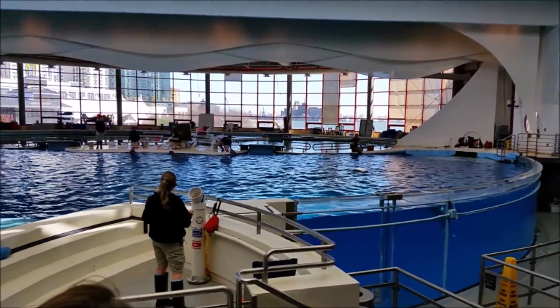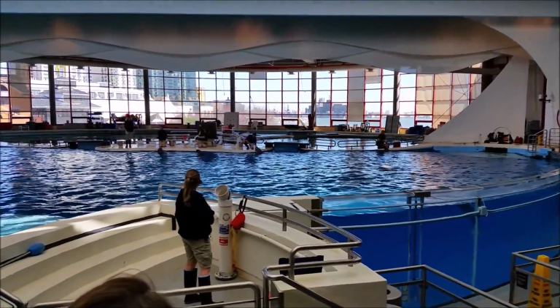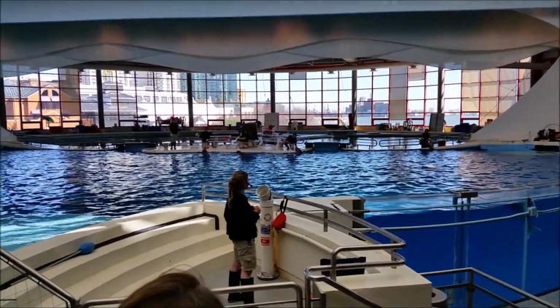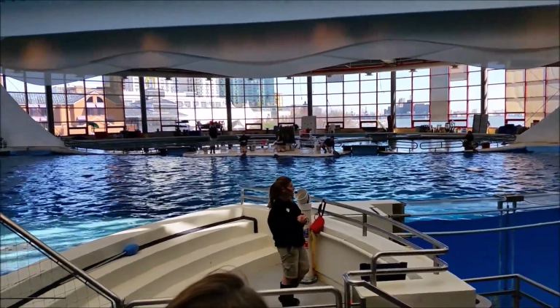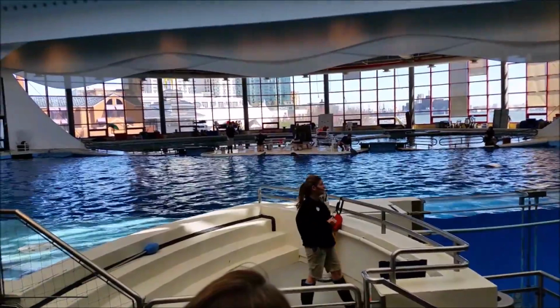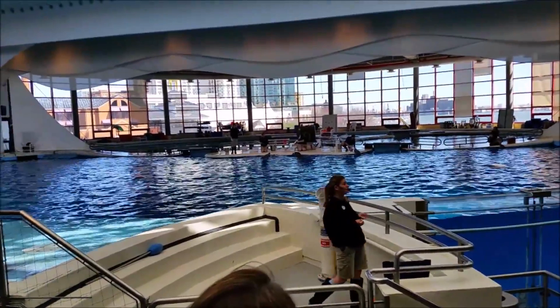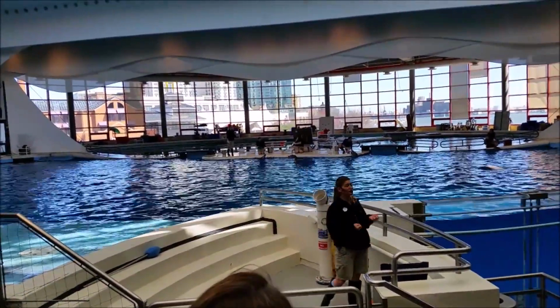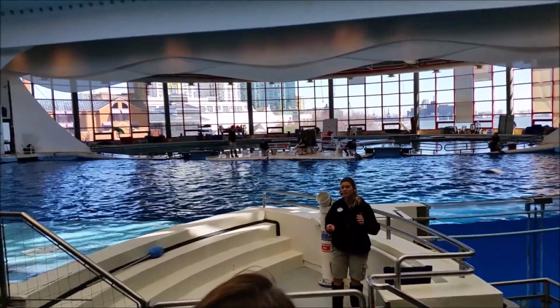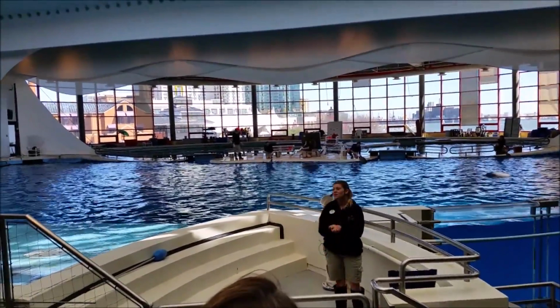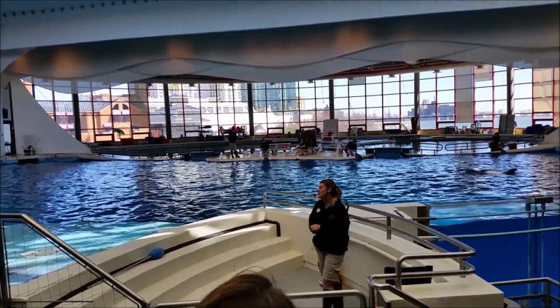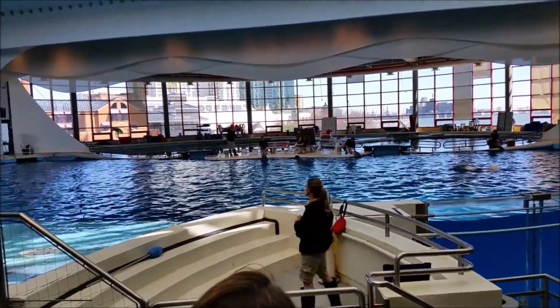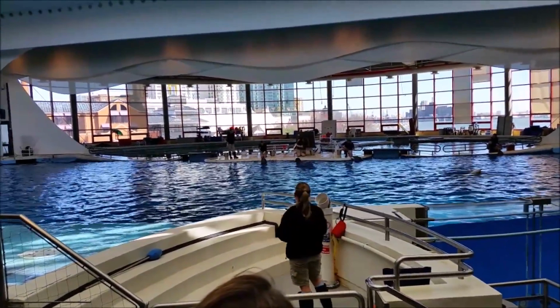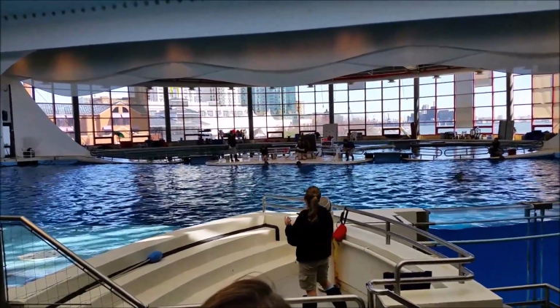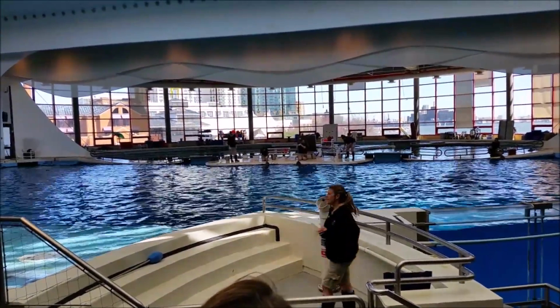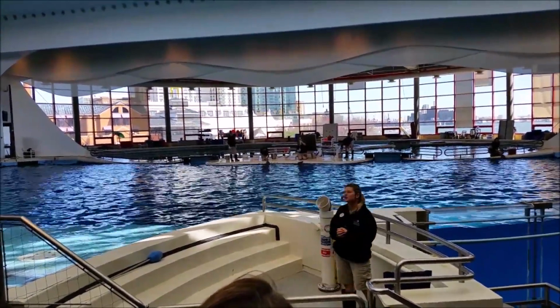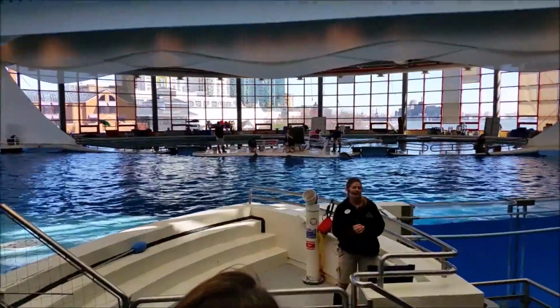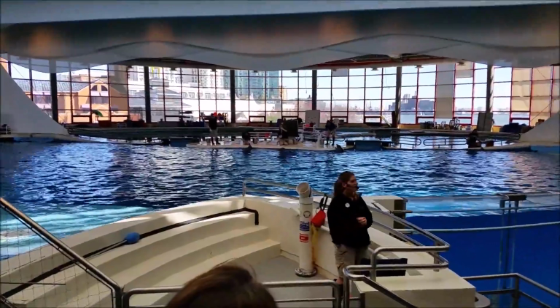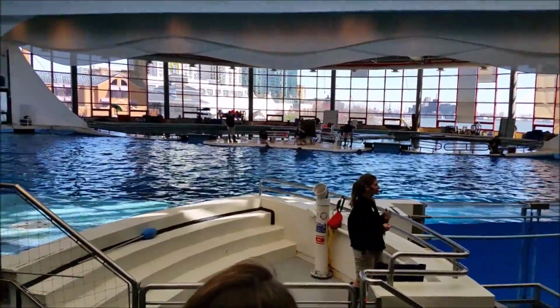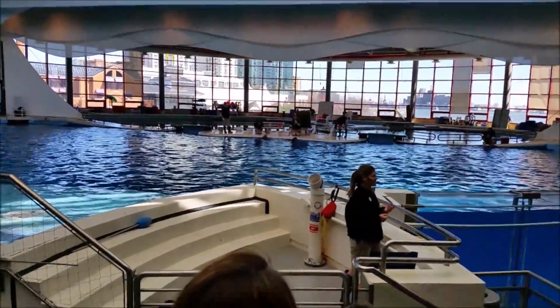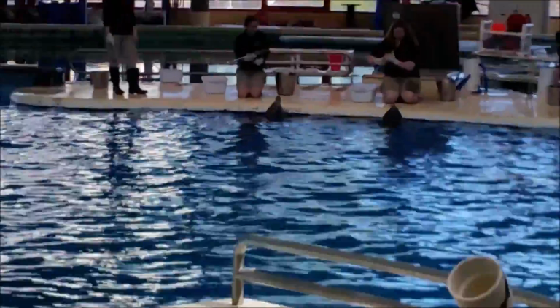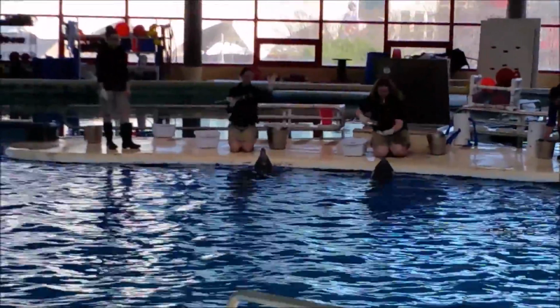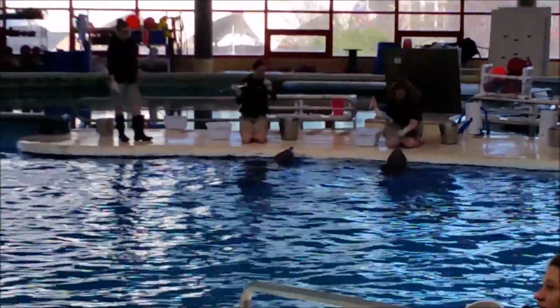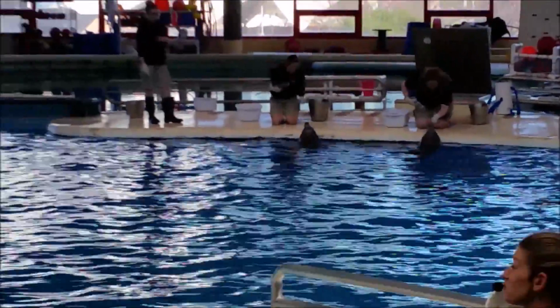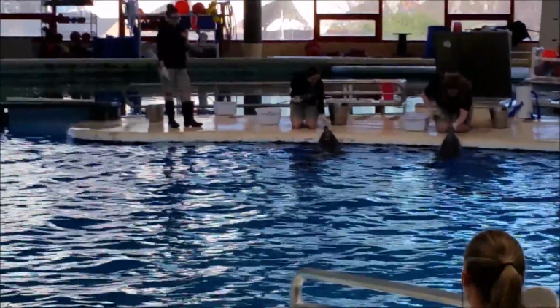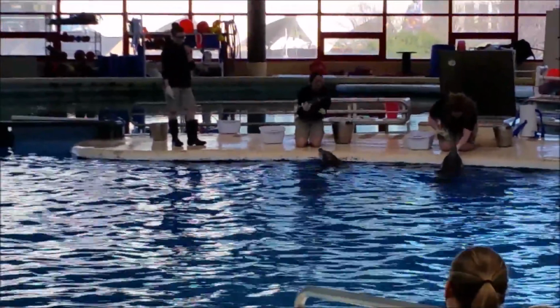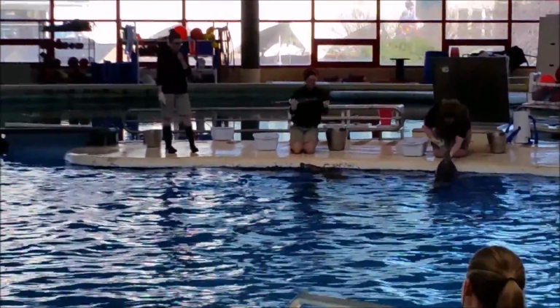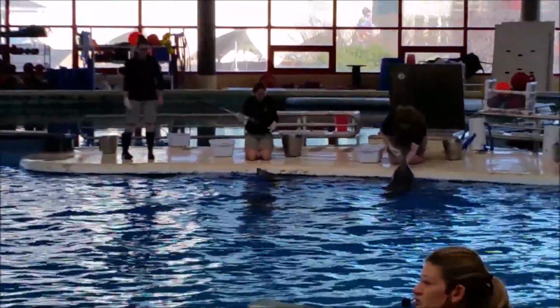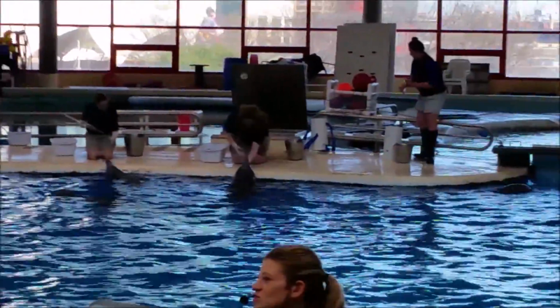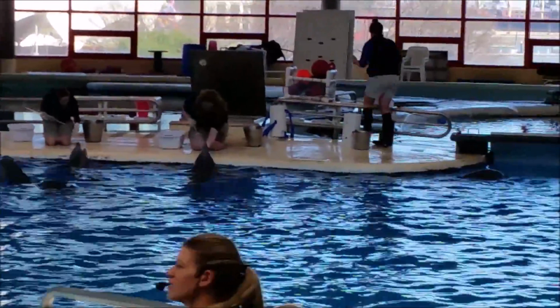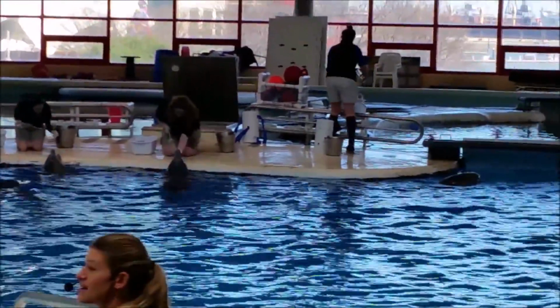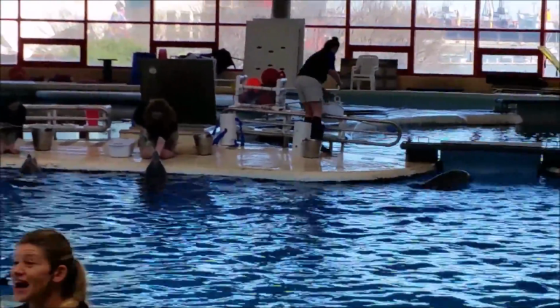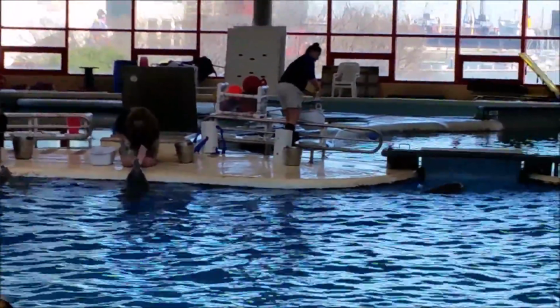Another way to see us caring for our dolphins — I mentioned they grab and swallow their fish whole. But they live in all this water, yet they can't drink any of the water that they're actually living in. So as mammals, they do need fresh water, just like us.